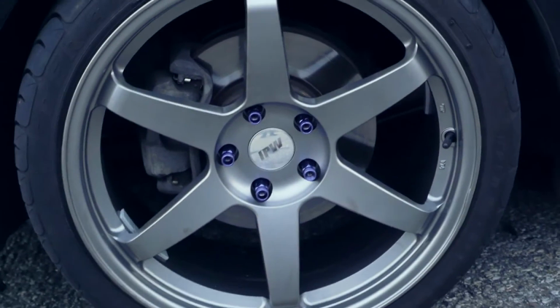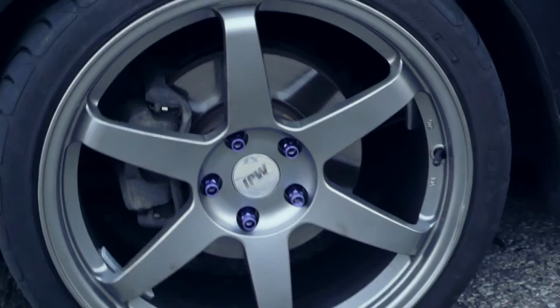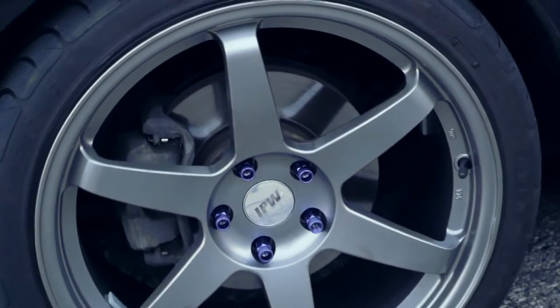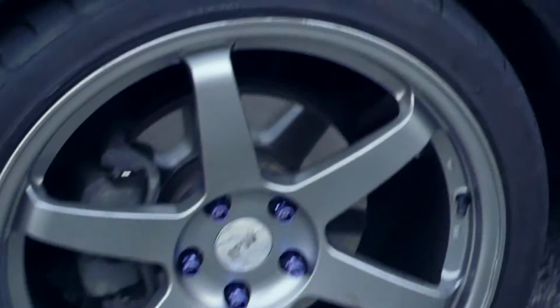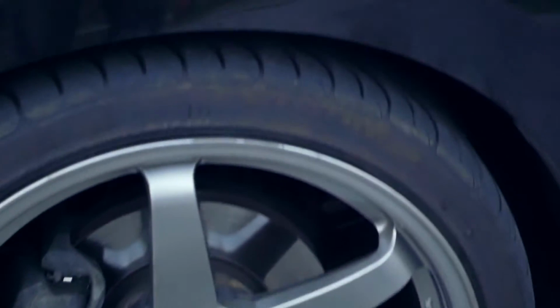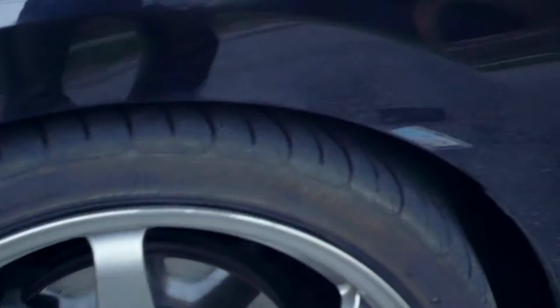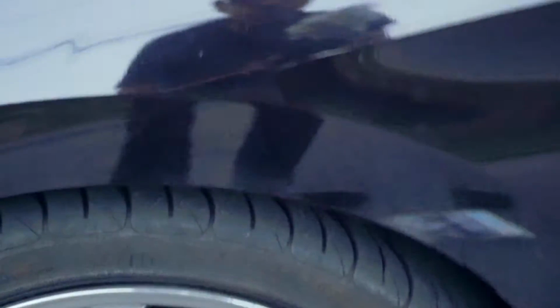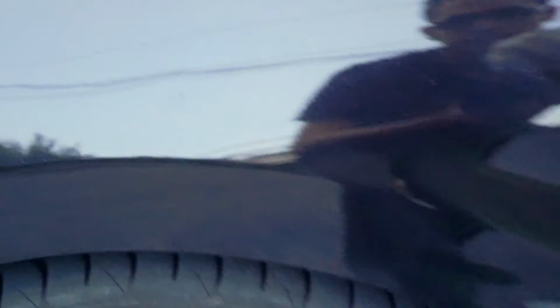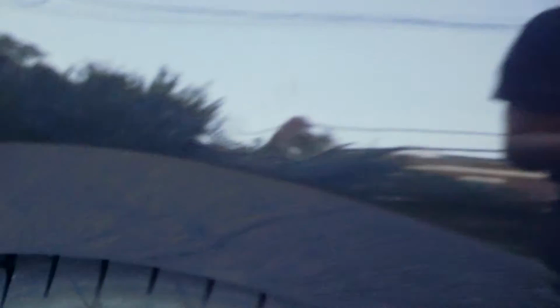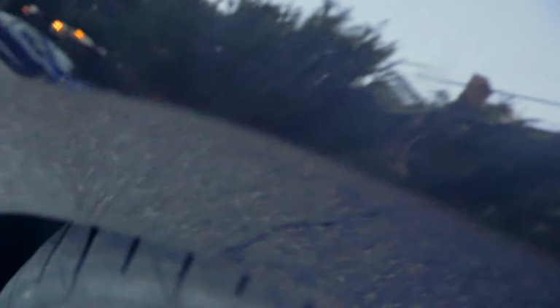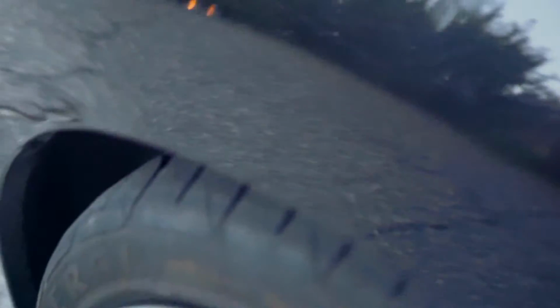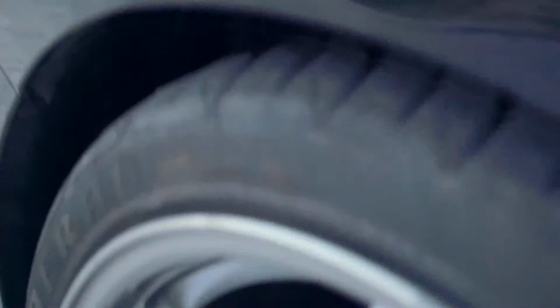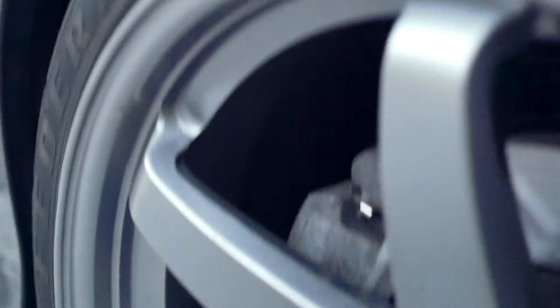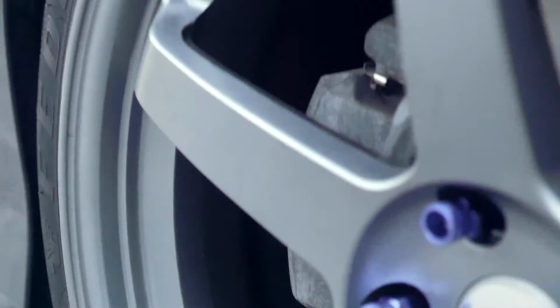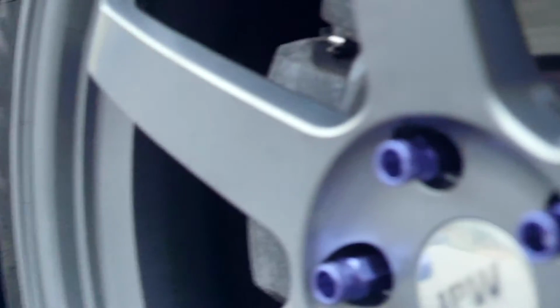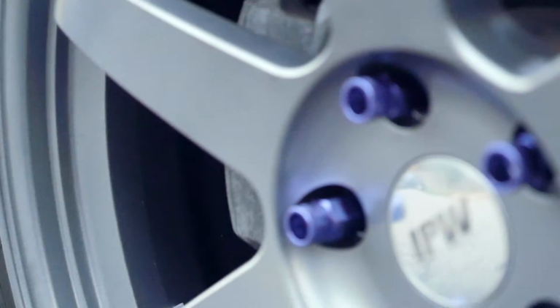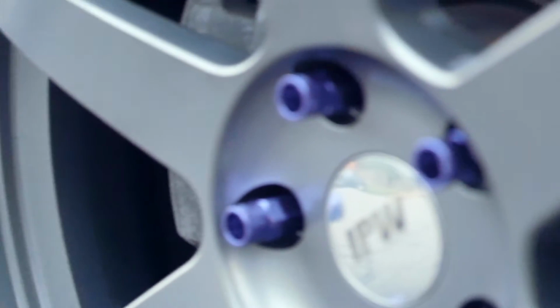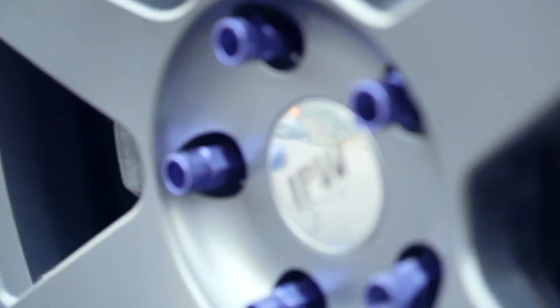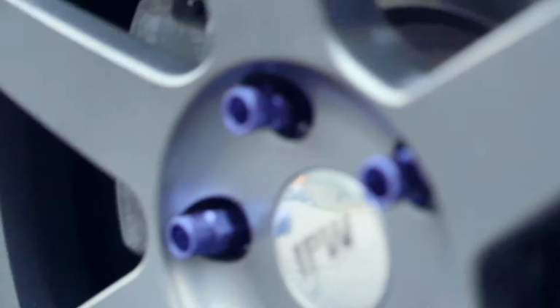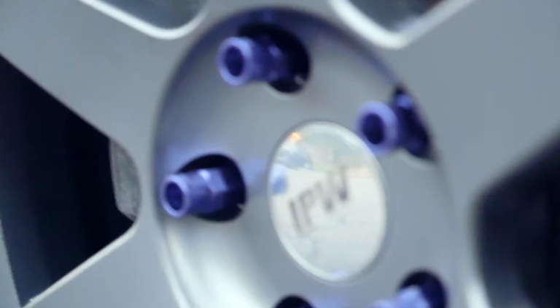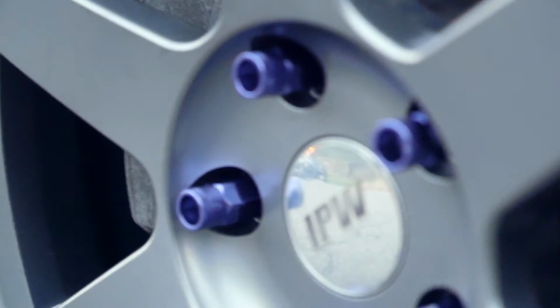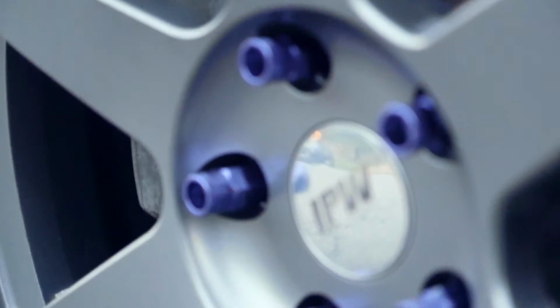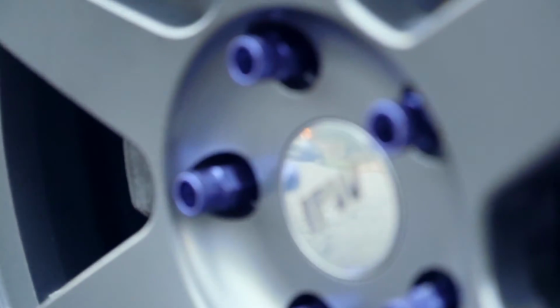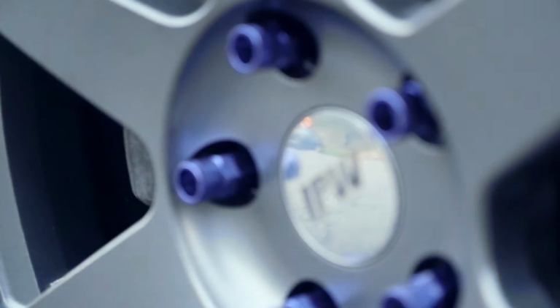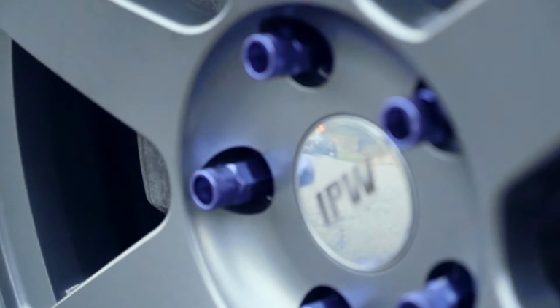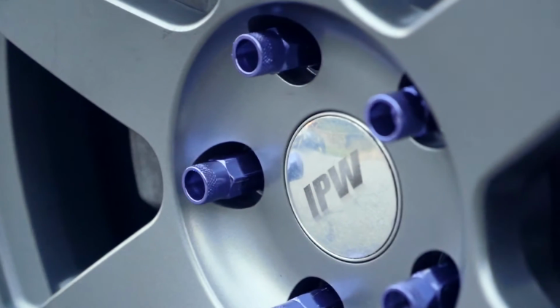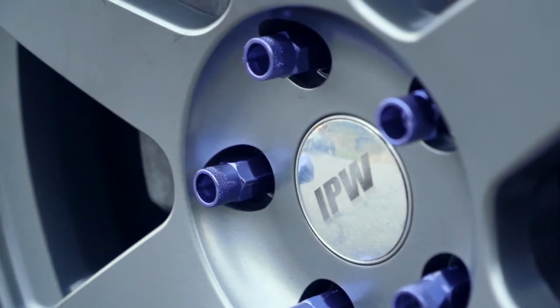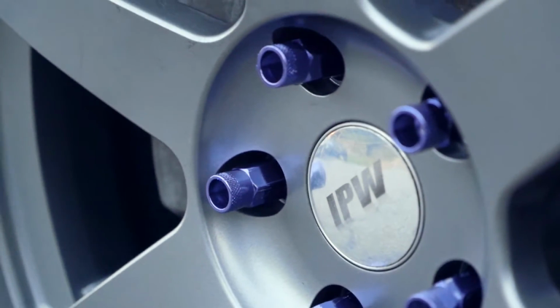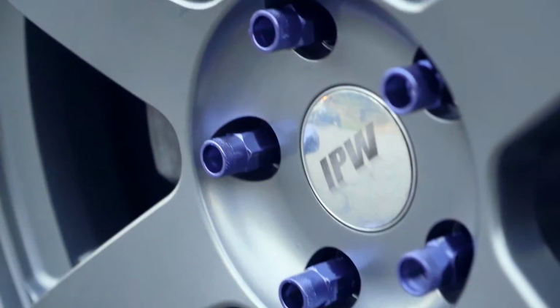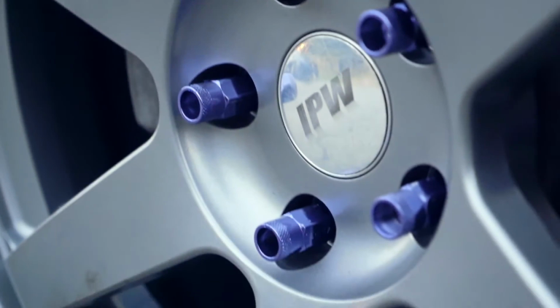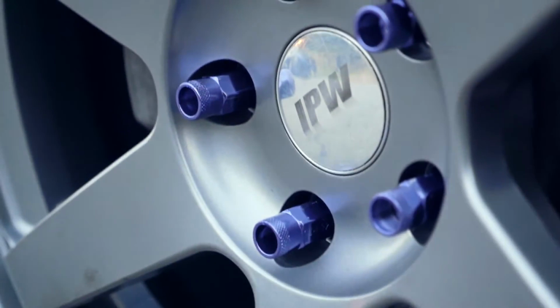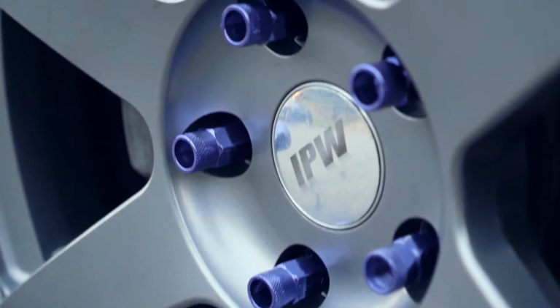There you have it — complete change. Purple lug nuts completely change the look of the car.